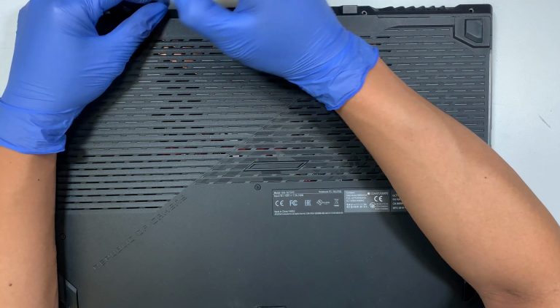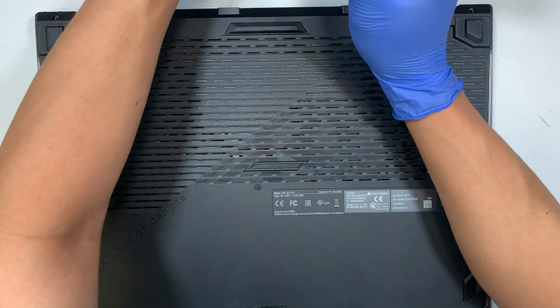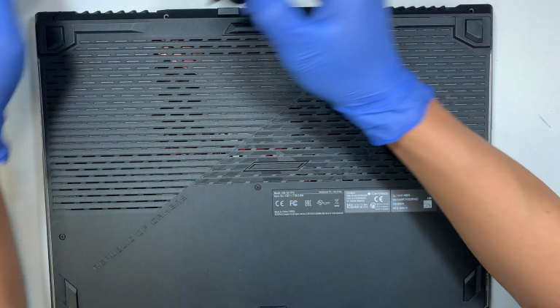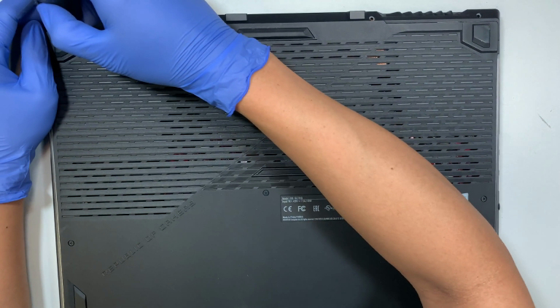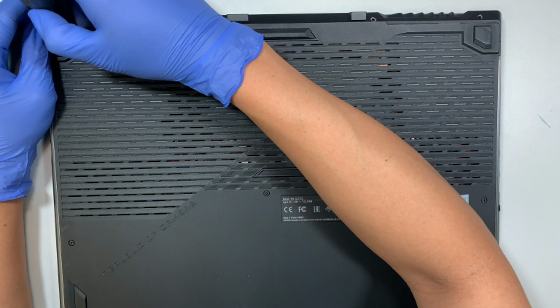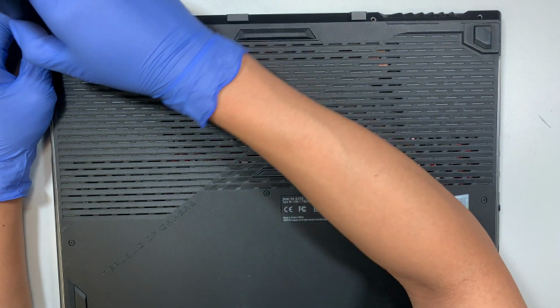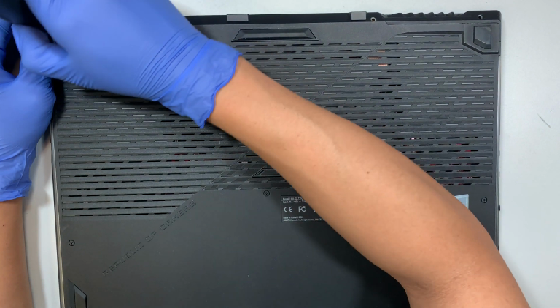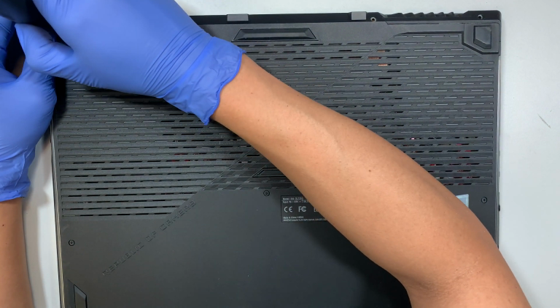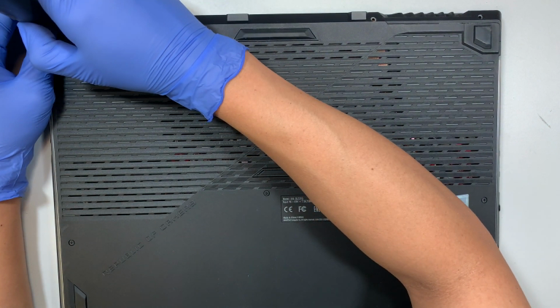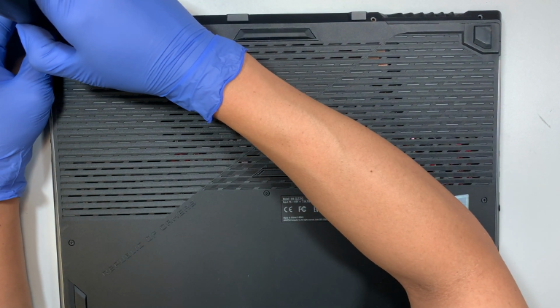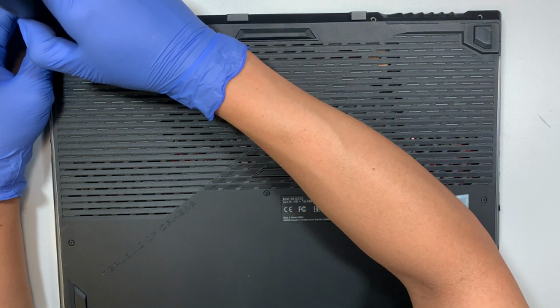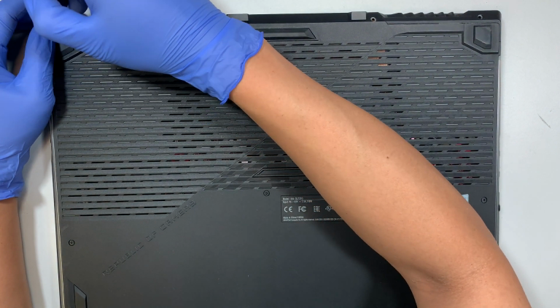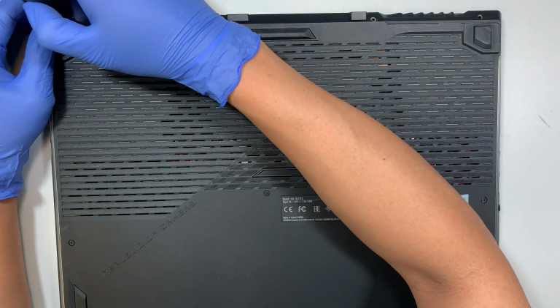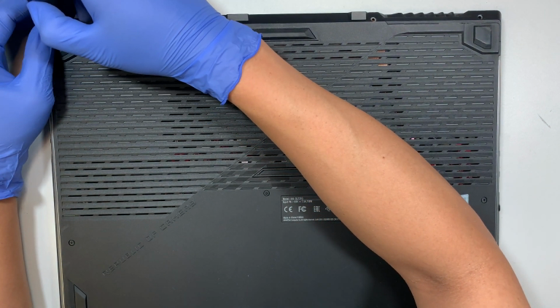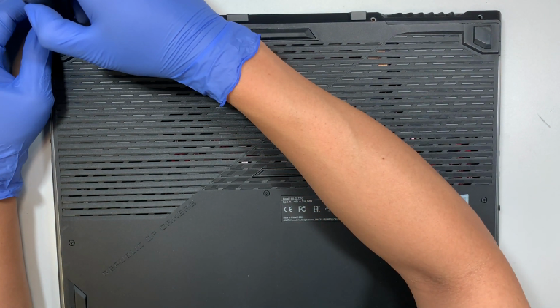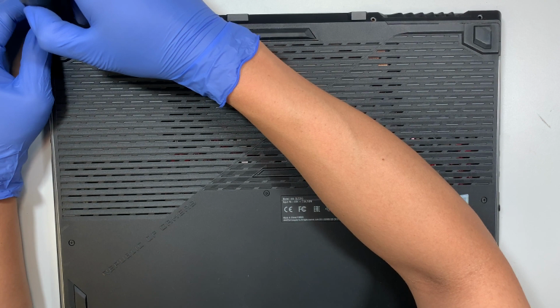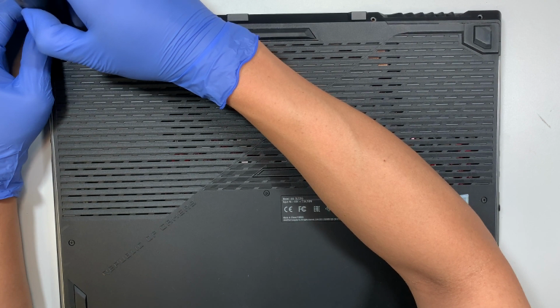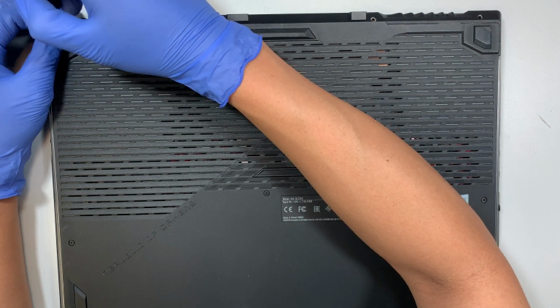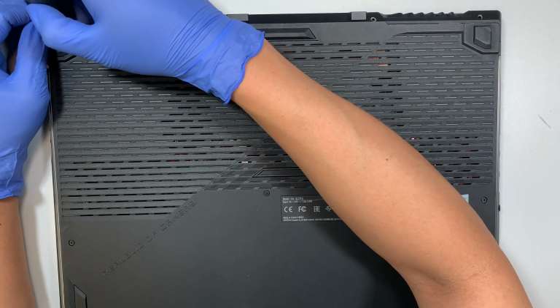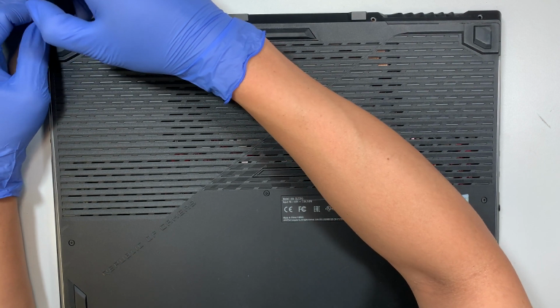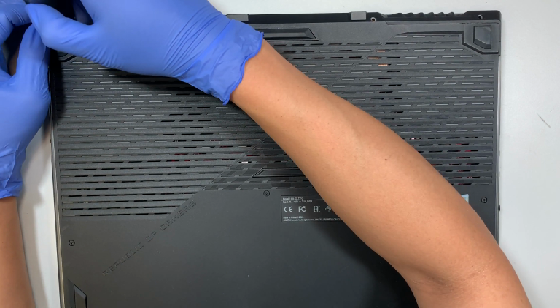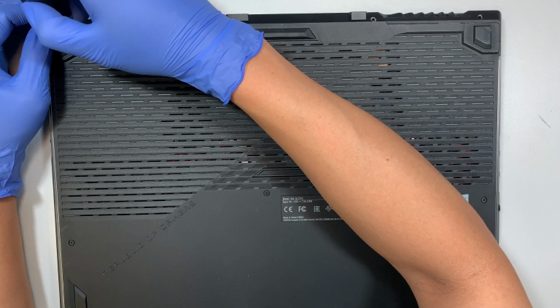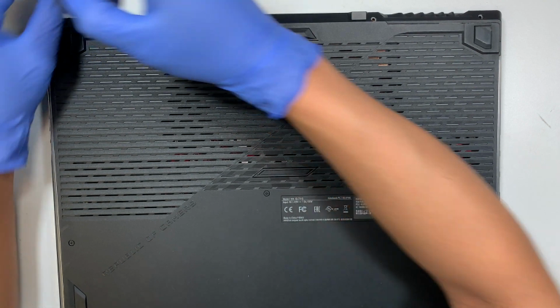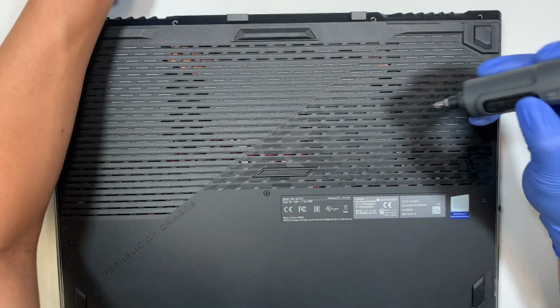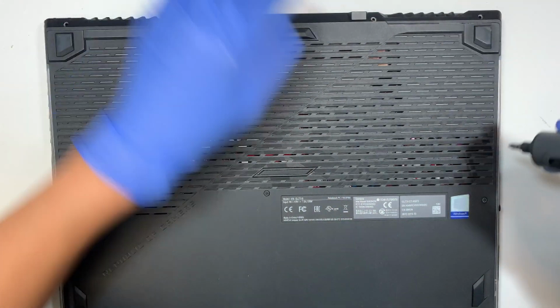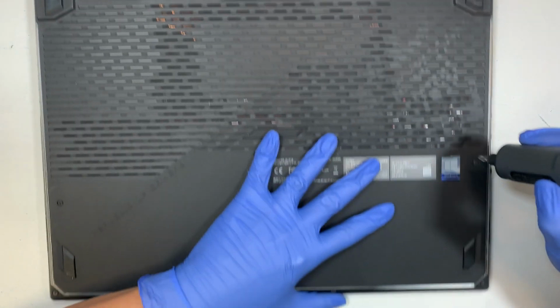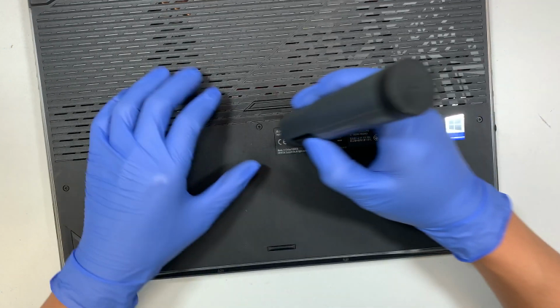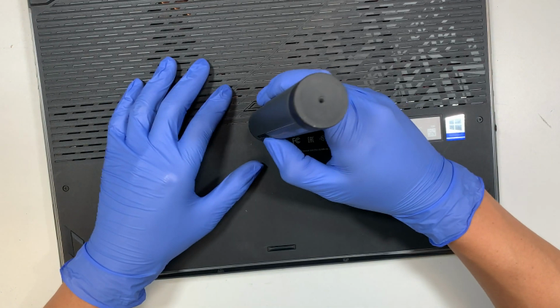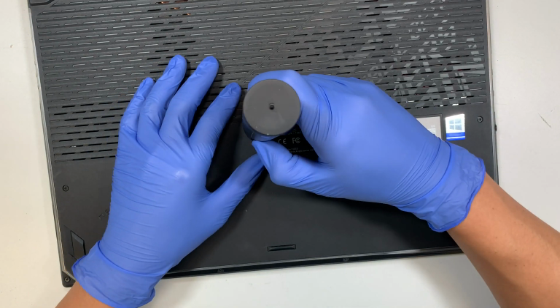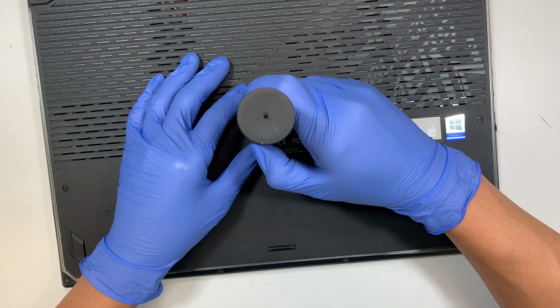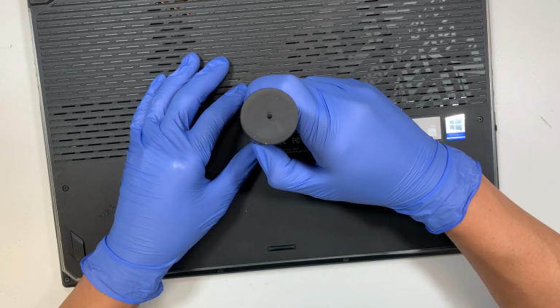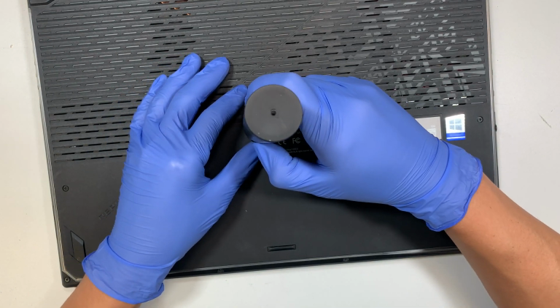I wanted to make sure that the fan is spinning okay. There's not much dust on it, so I'll do some cleaning as well as apply a new thermal paste. Alright, so let's go ahead and remove all the screws.